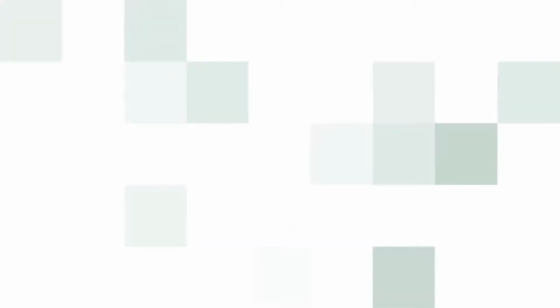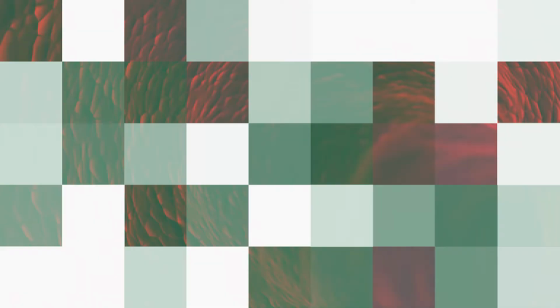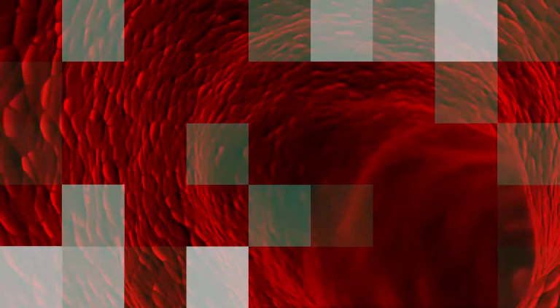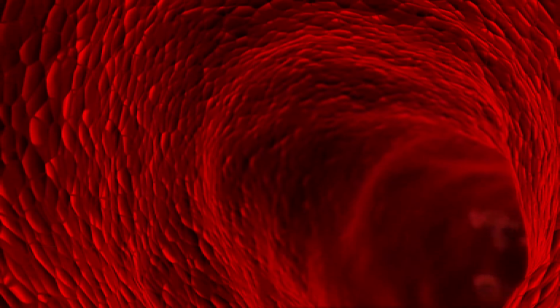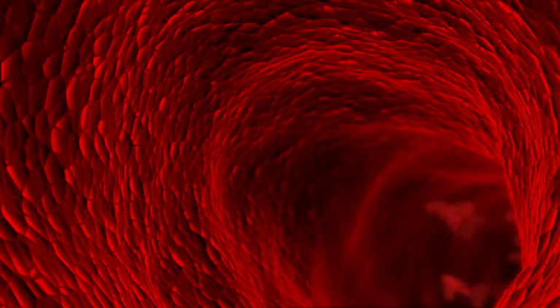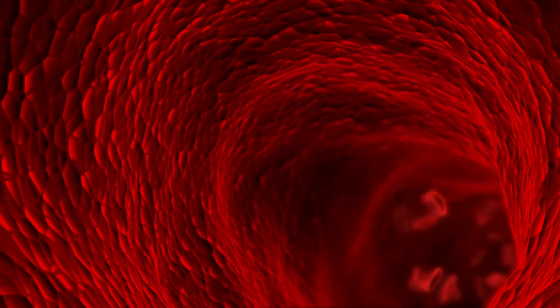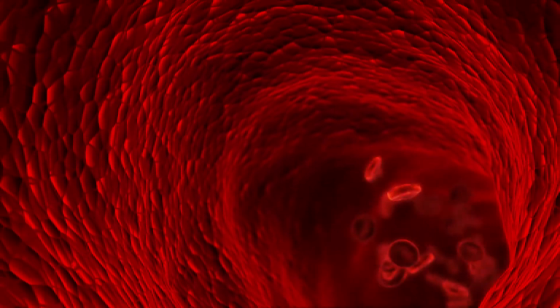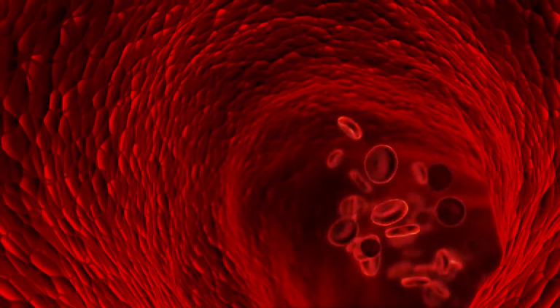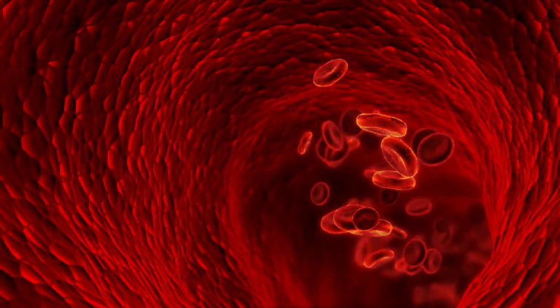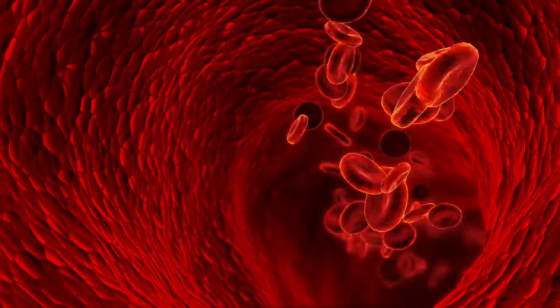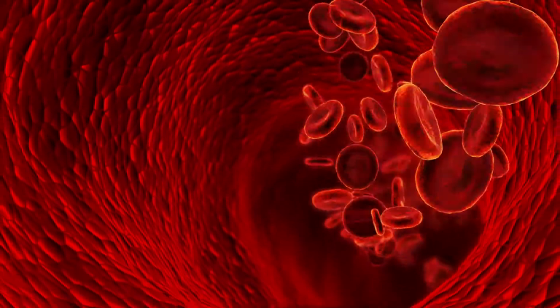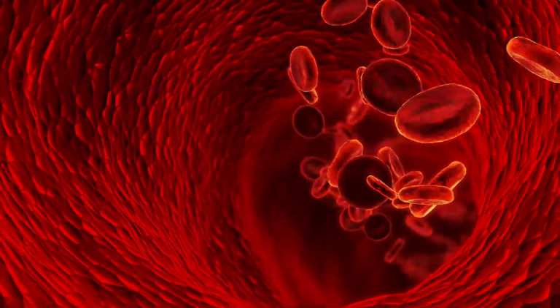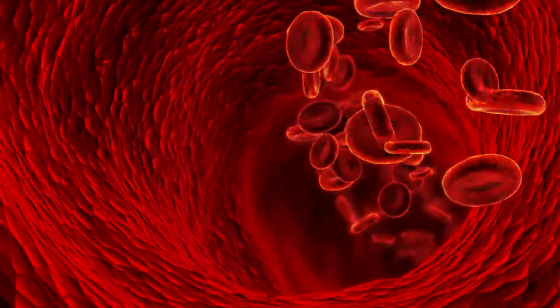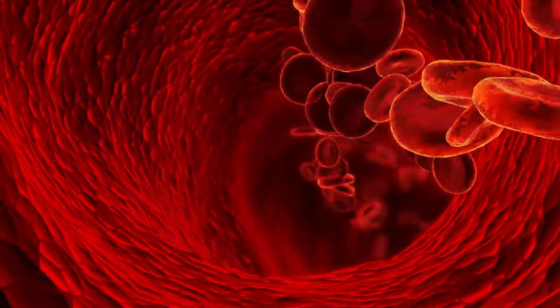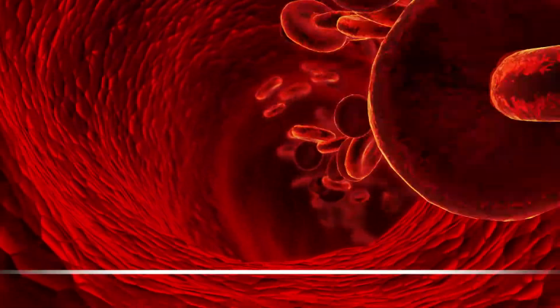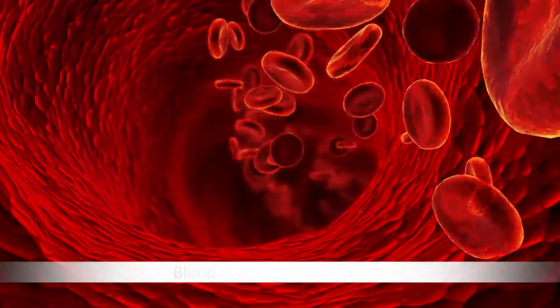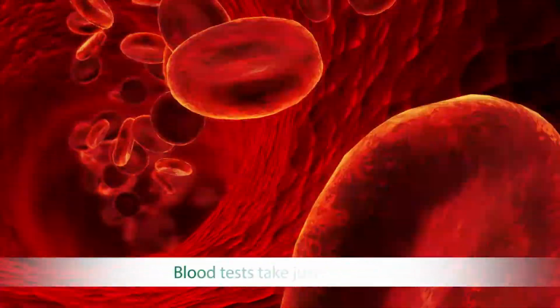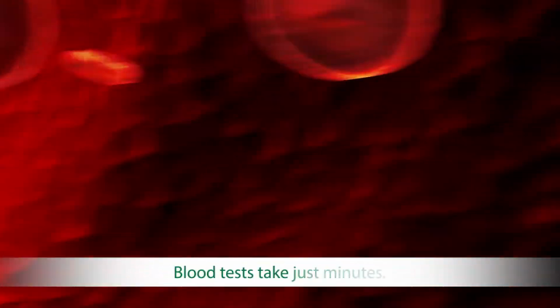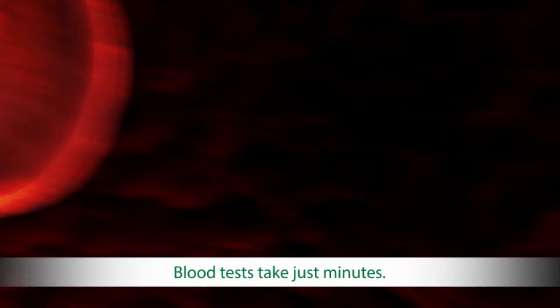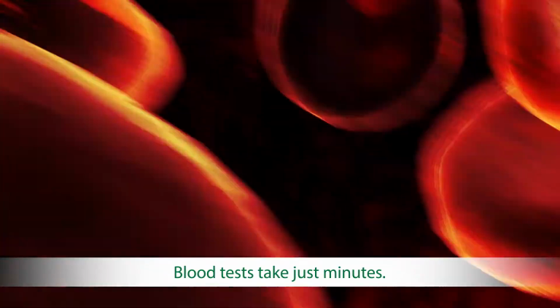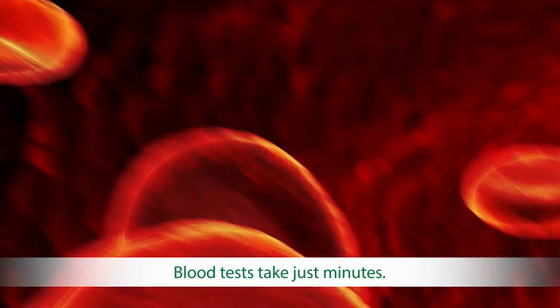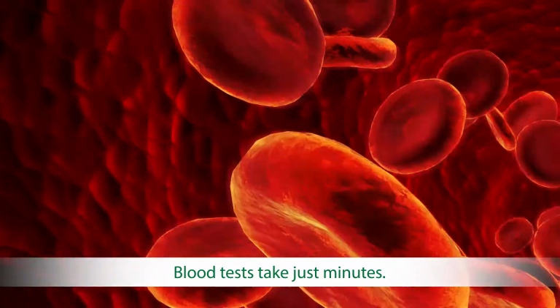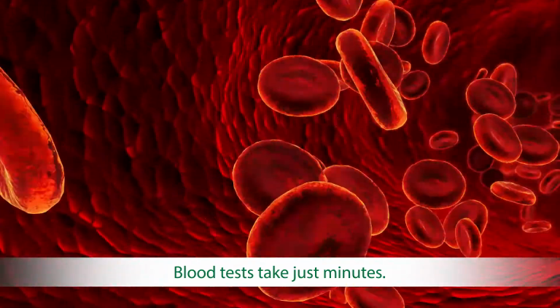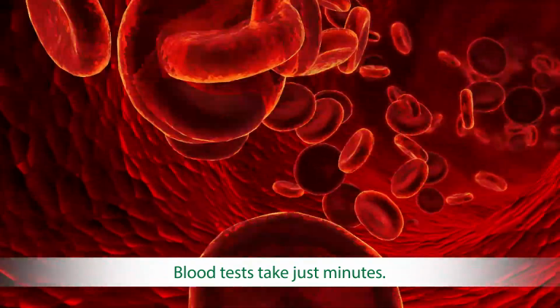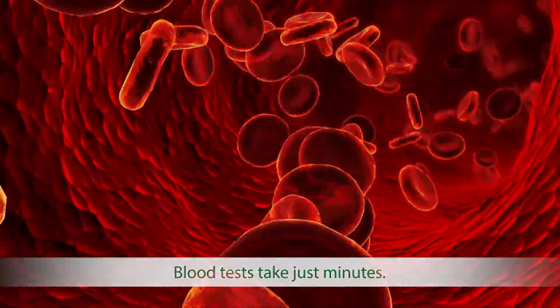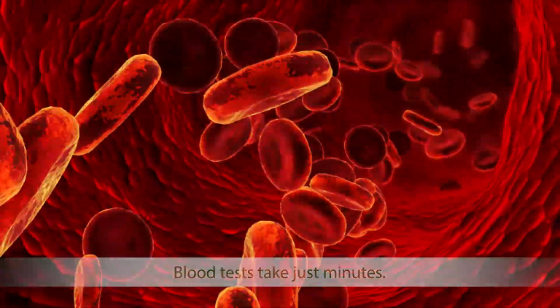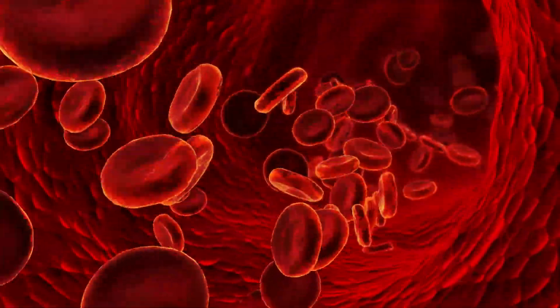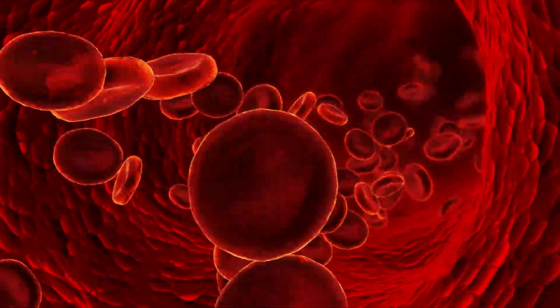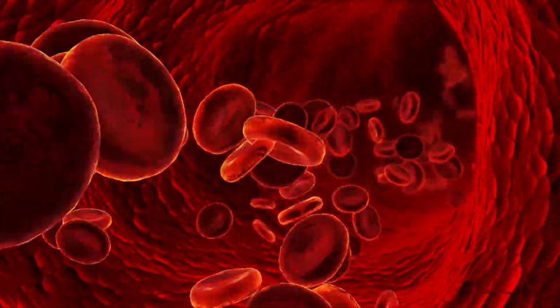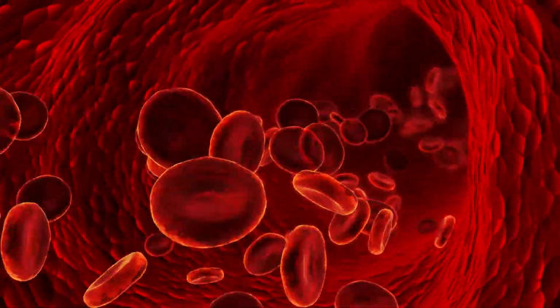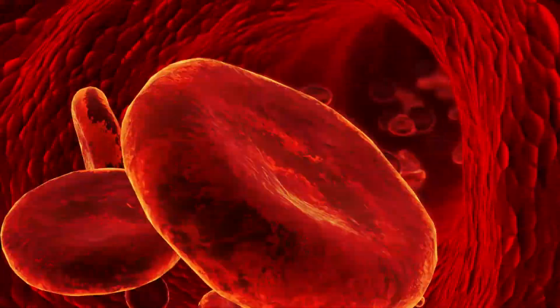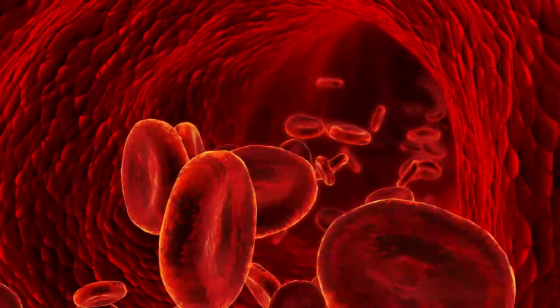Your blood is like an encyclopedia, providing a wealth of information about what's happening in your body. Blood tests take just minutes to perform and can tell a doctor if a patient is healthy, and perhaps more importantly, if the patient isn't.